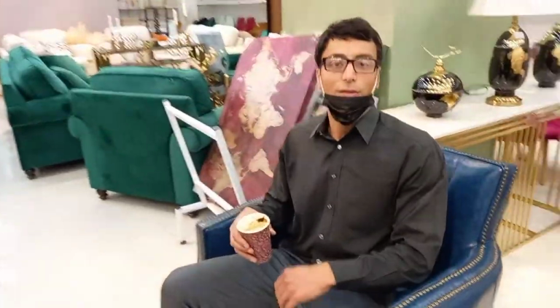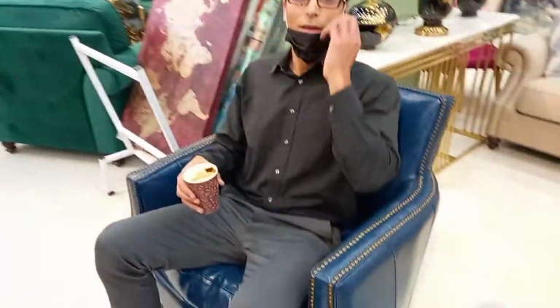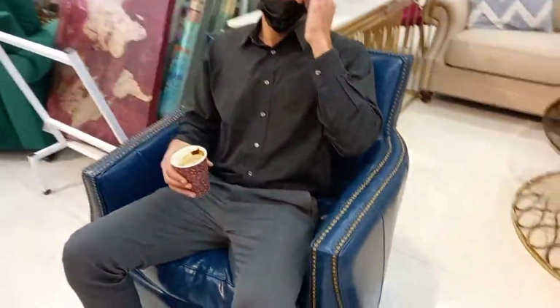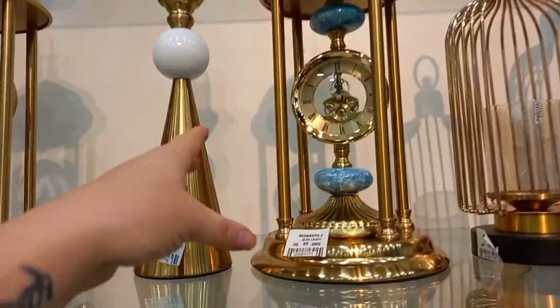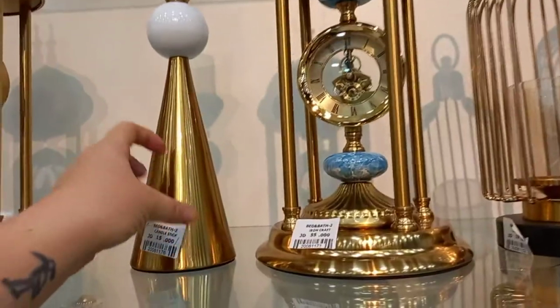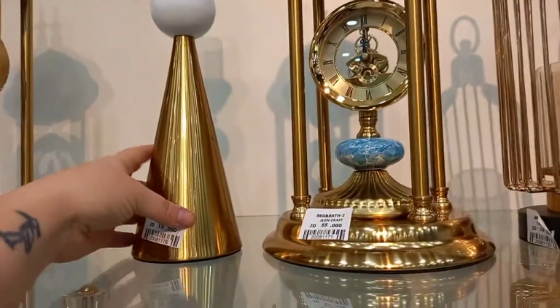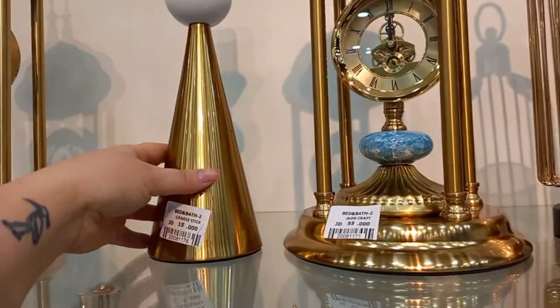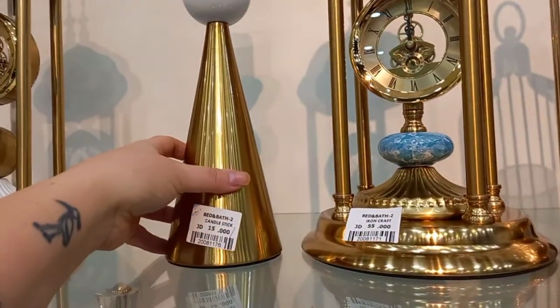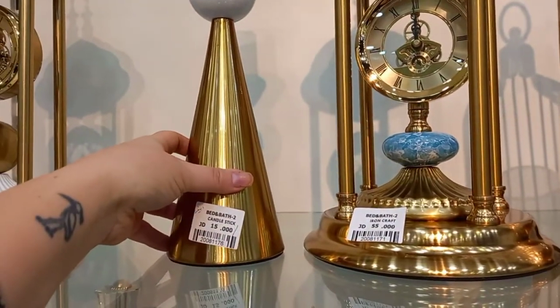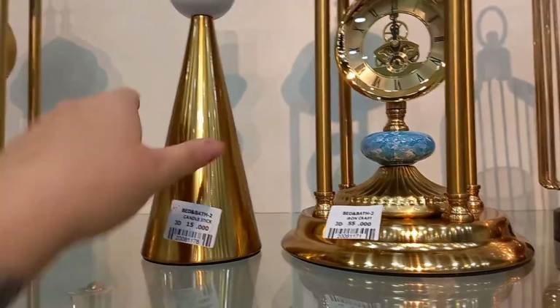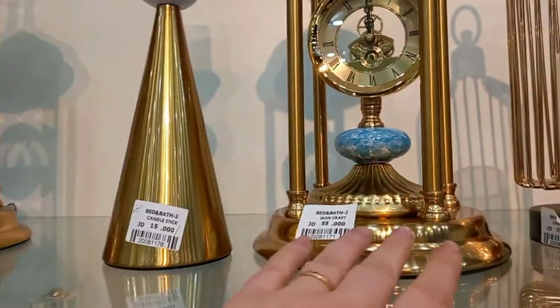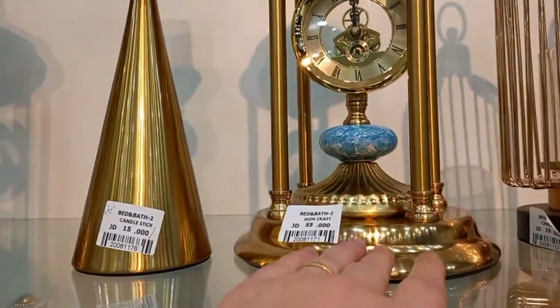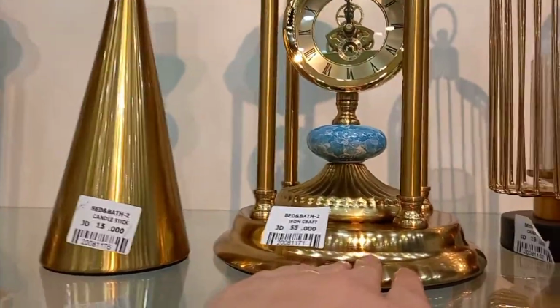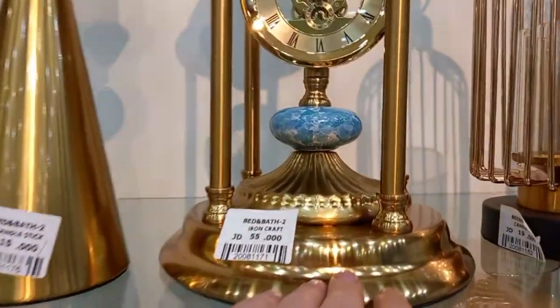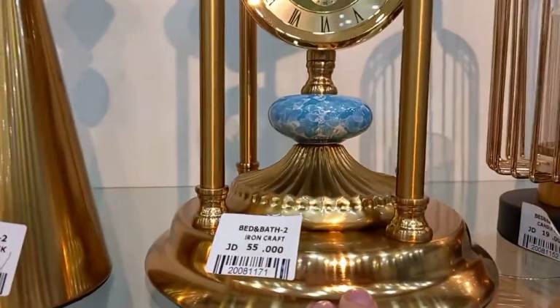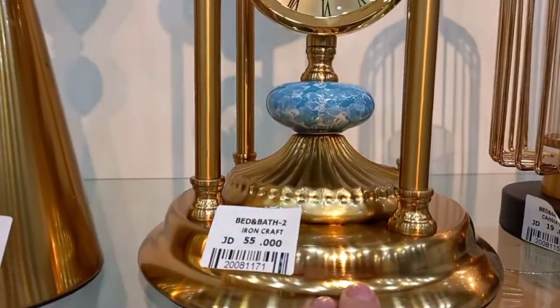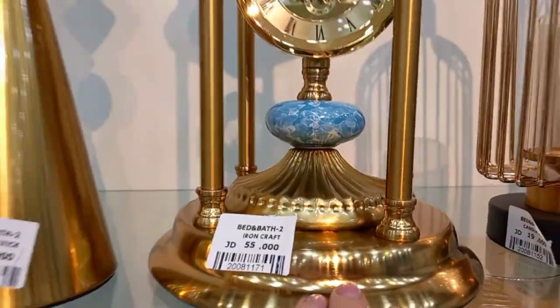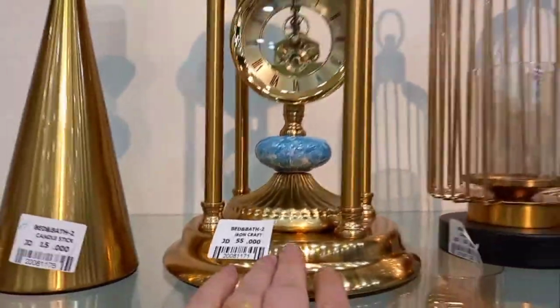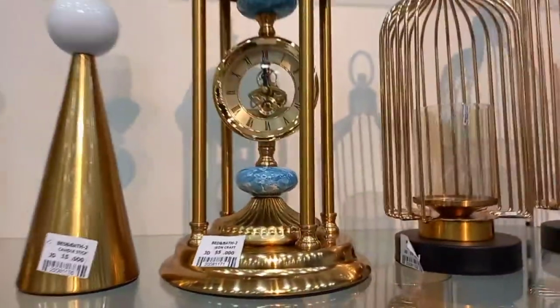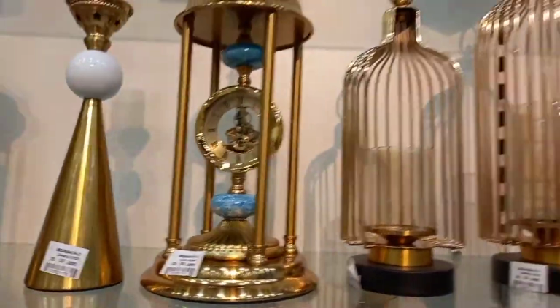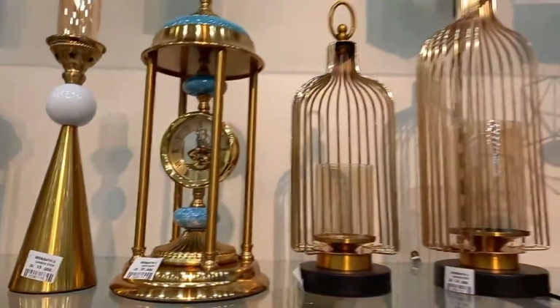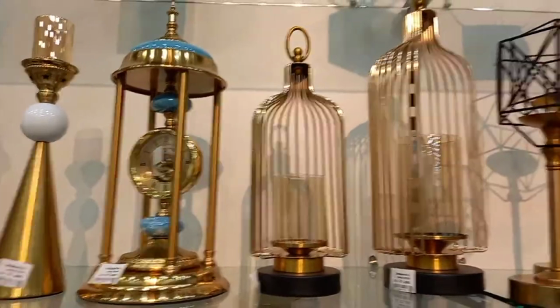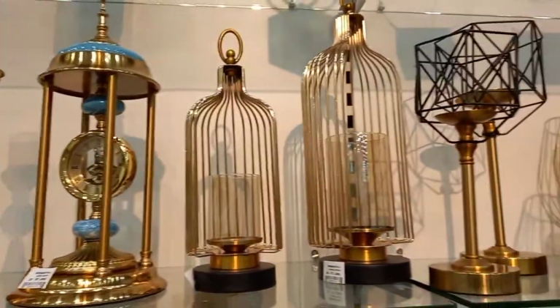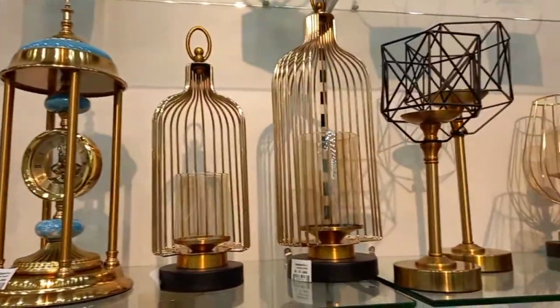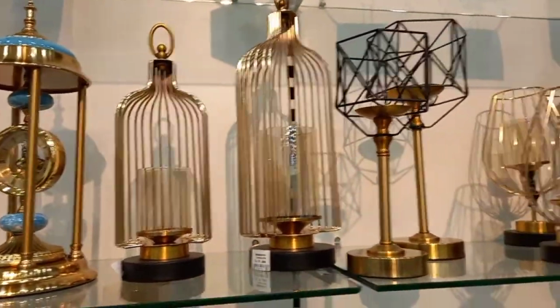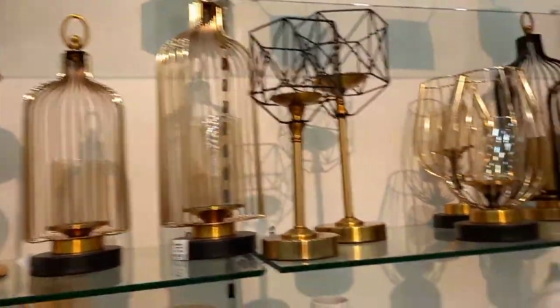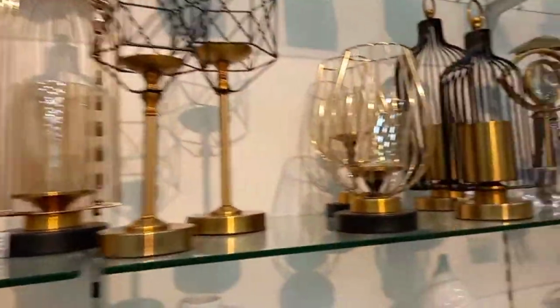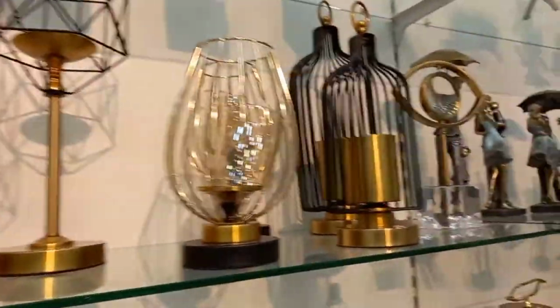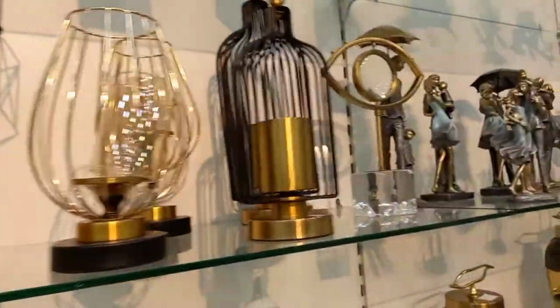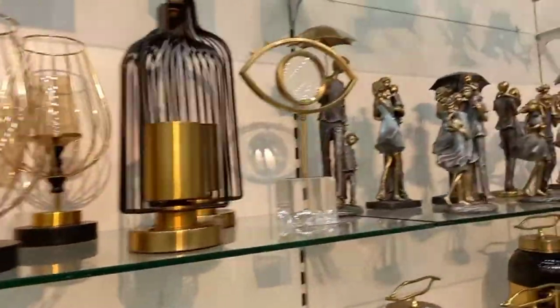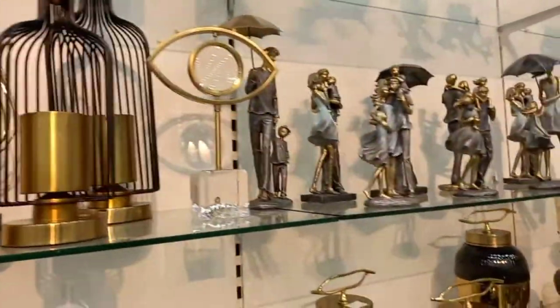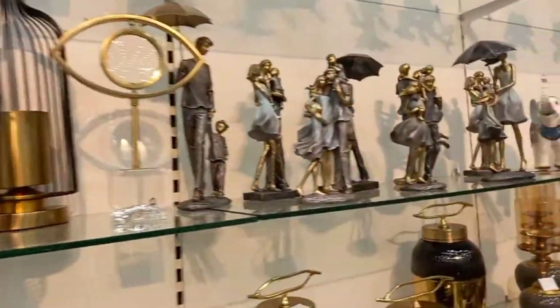Now I'm going to show you some of the tchotchkes — they're all kind of pricey, but you can tell they're good quality items. Anything in JD is going to be about 30% more in American dollars.